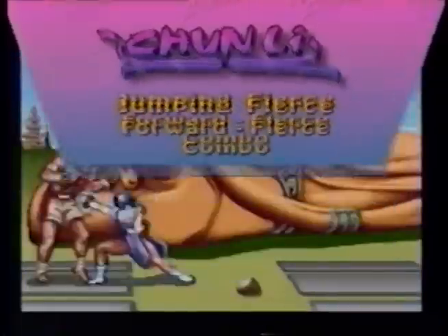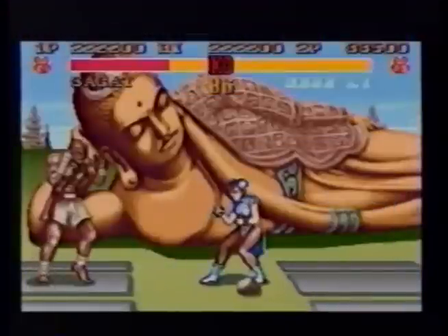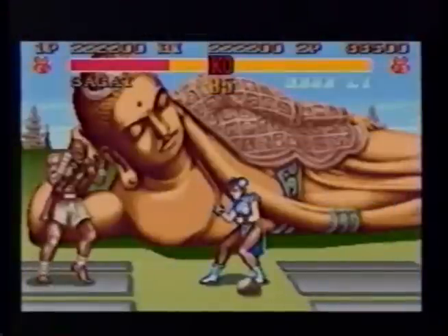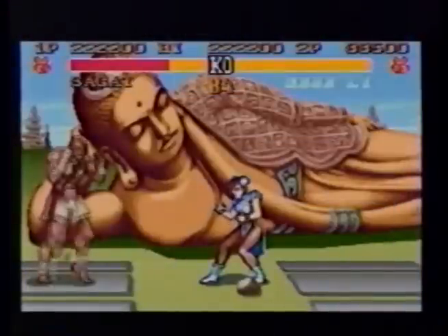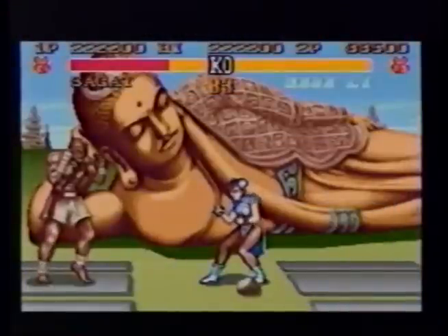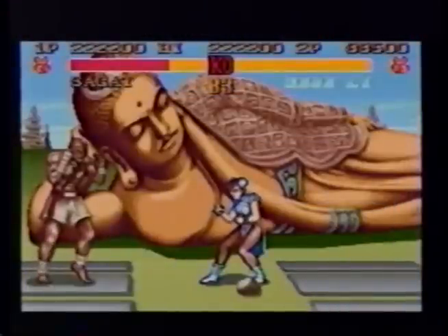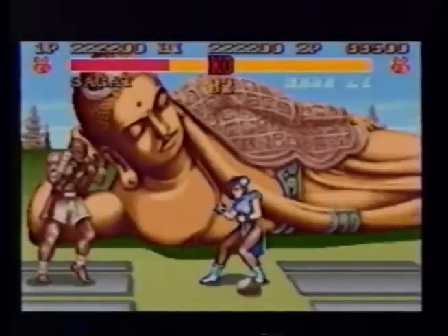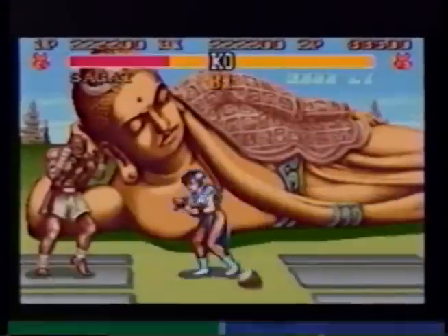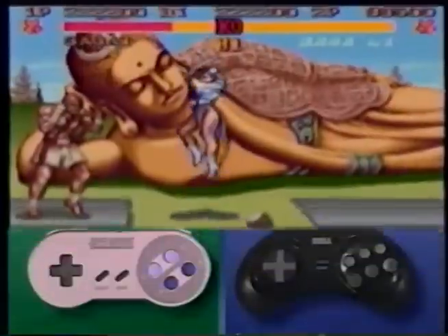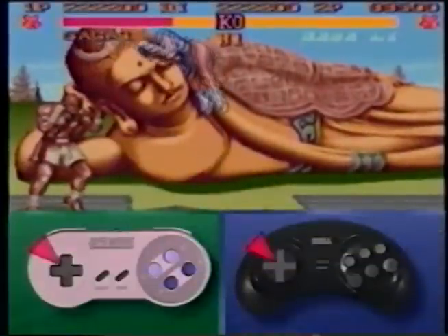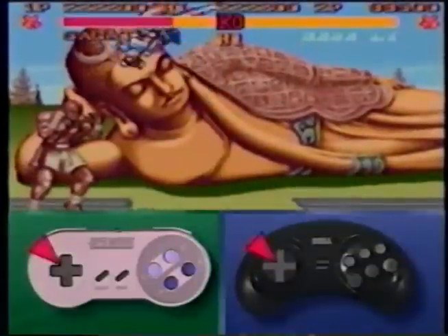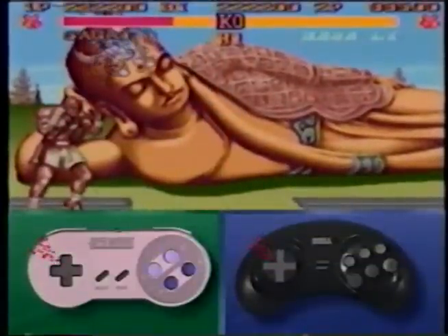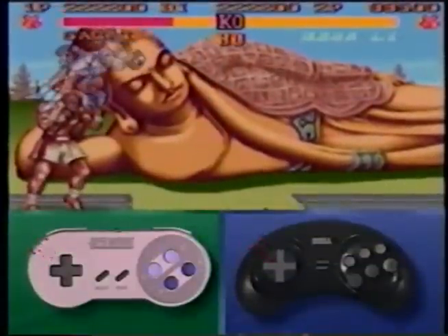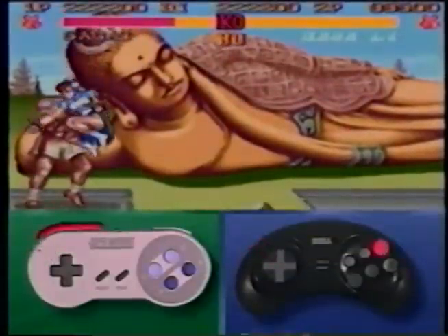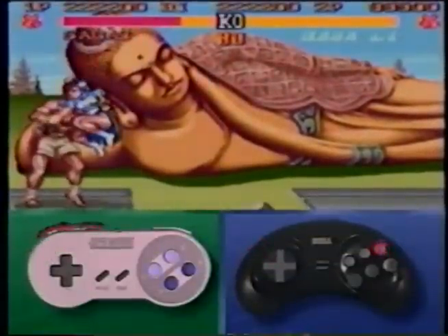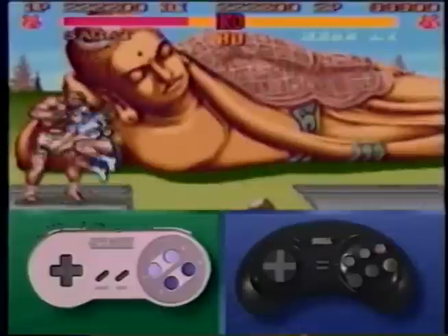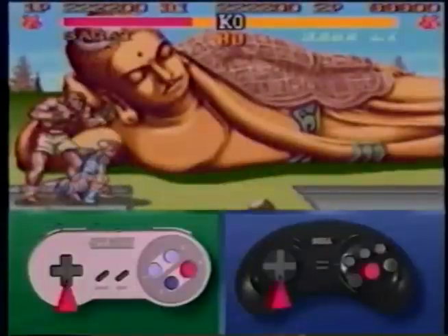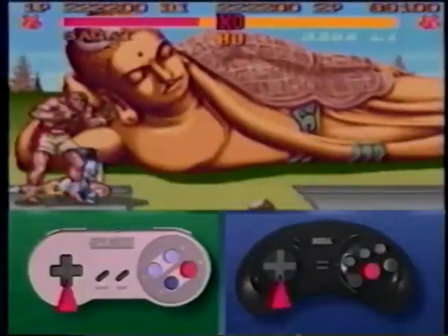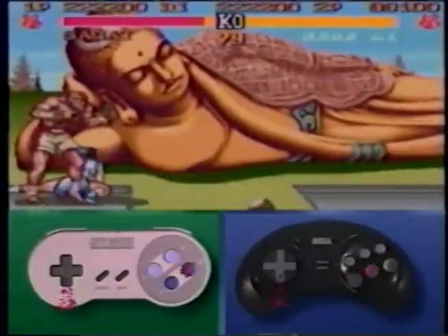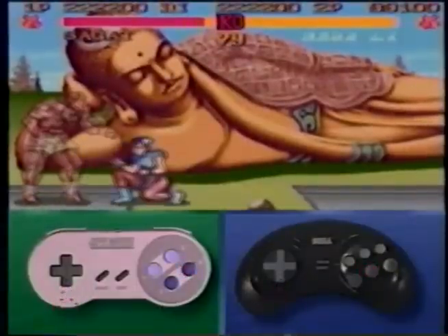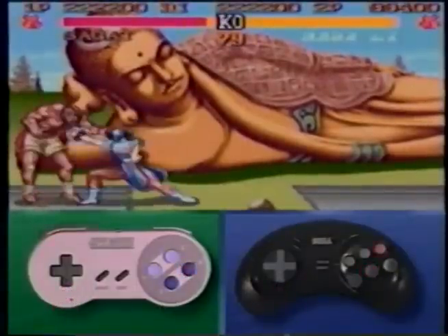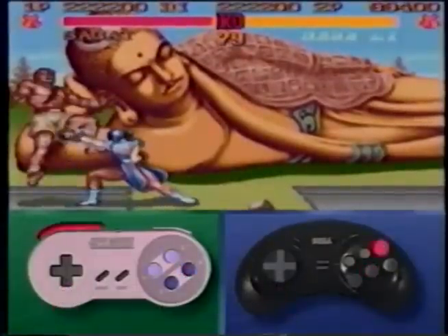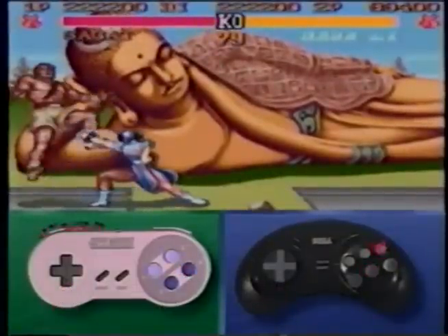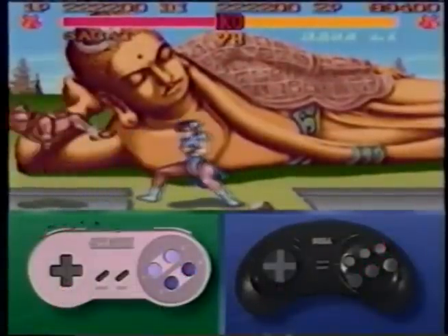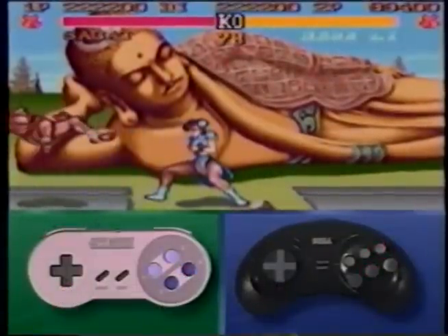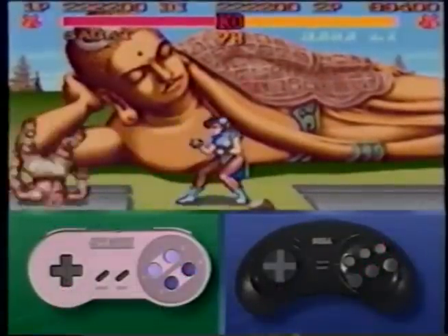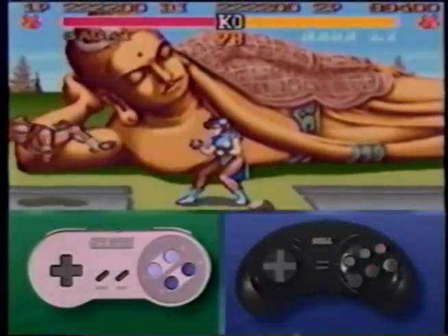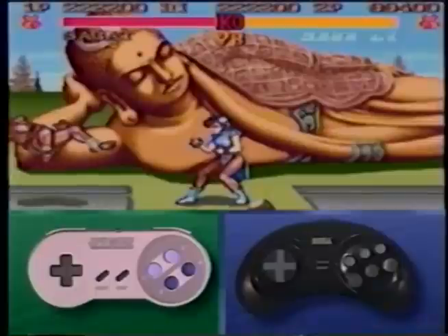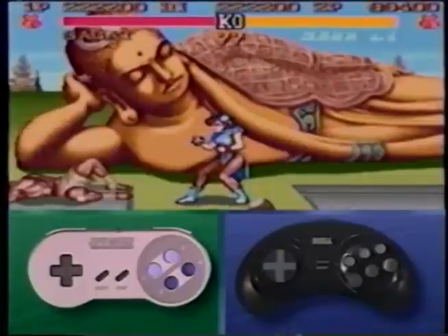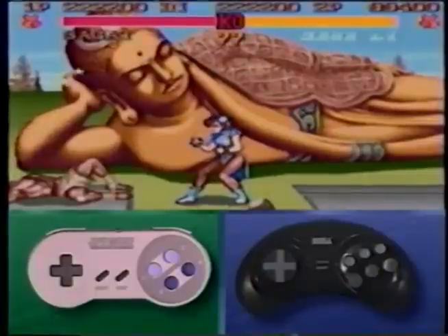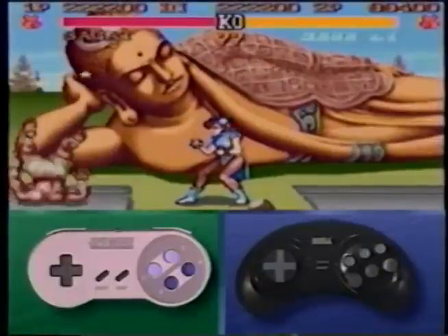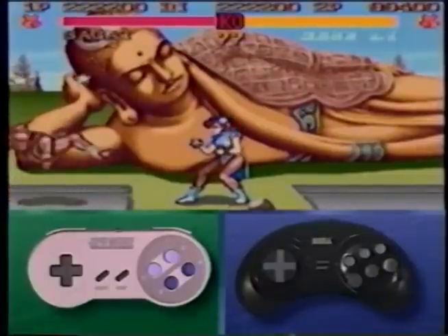Again, this is a combo for larger characters only. Jump at your opponent with a late fierce, then hit the low forward kick button and a high fierce punch all in one continuous motion.